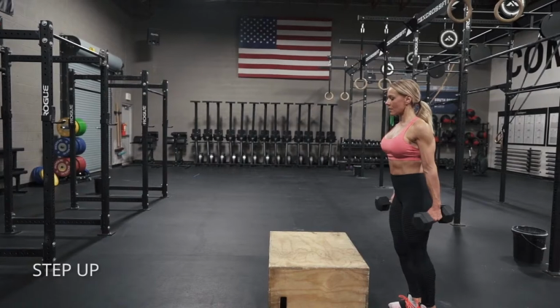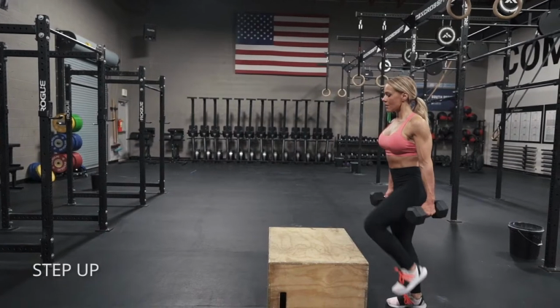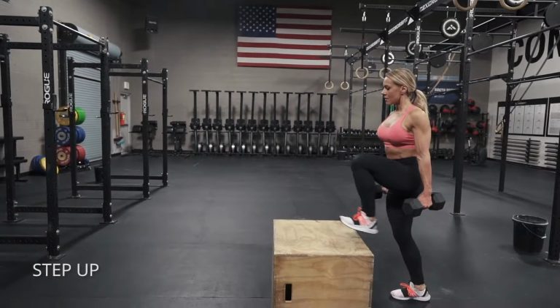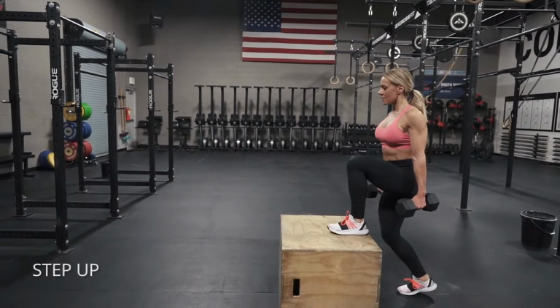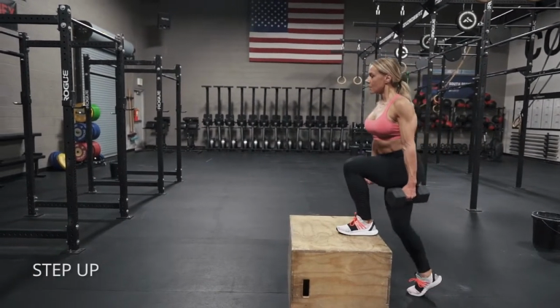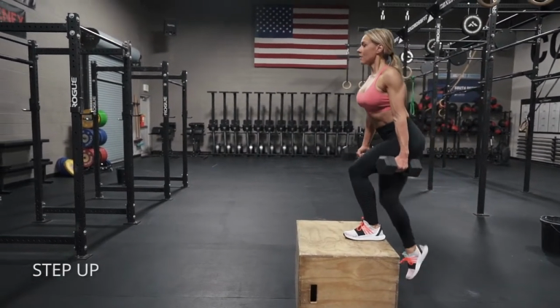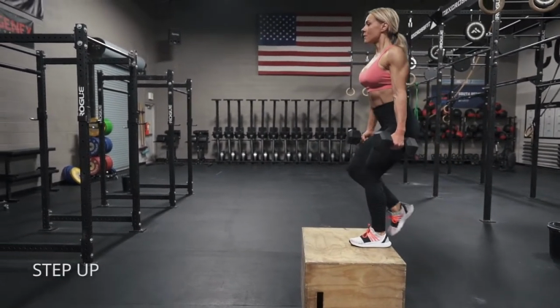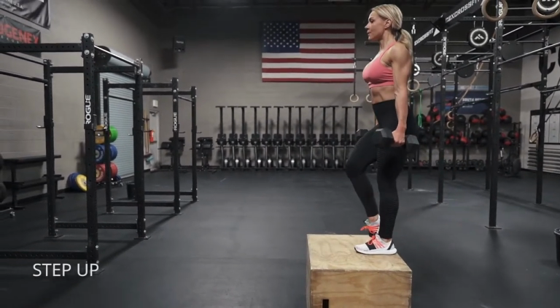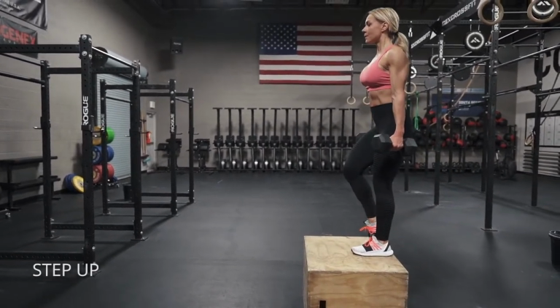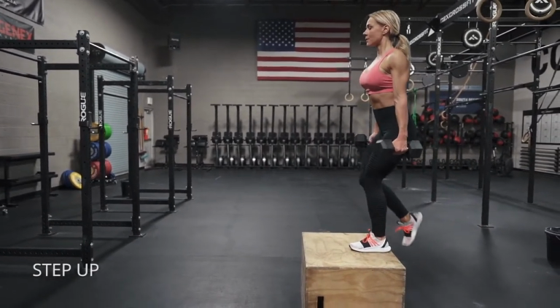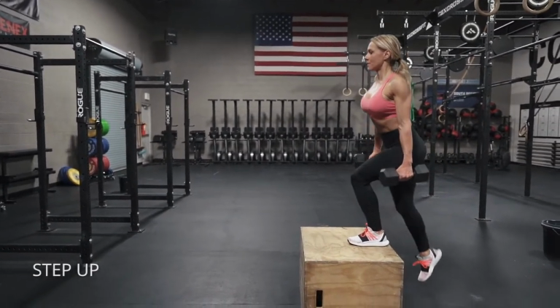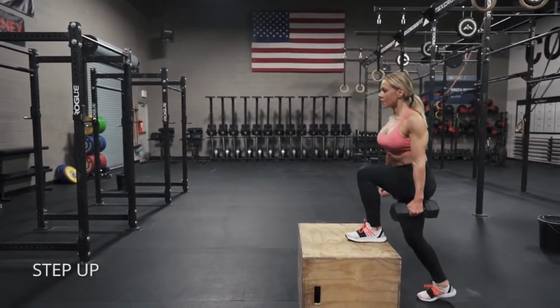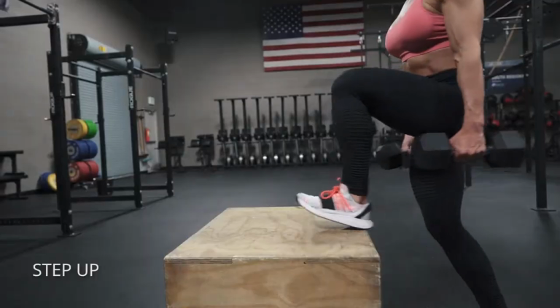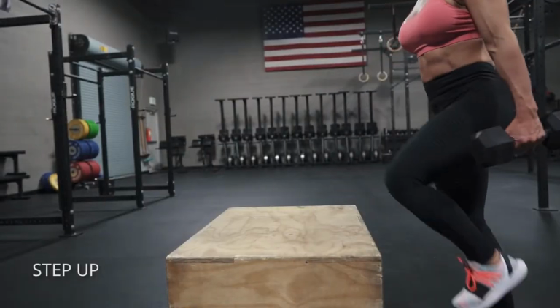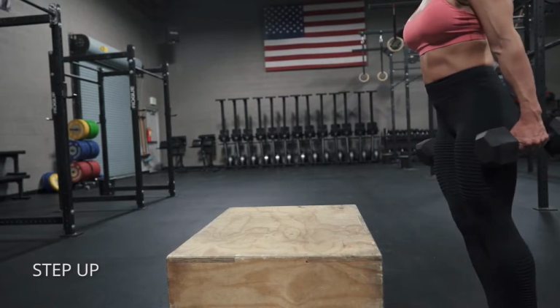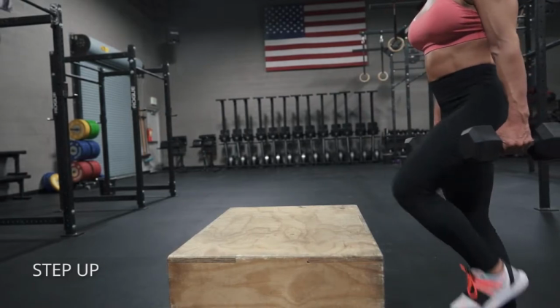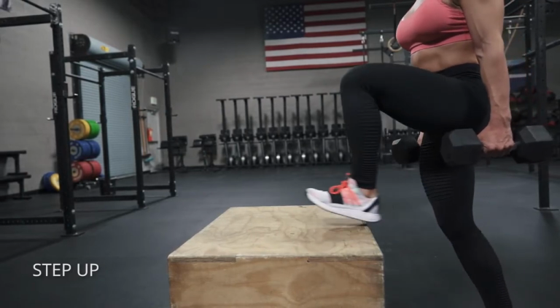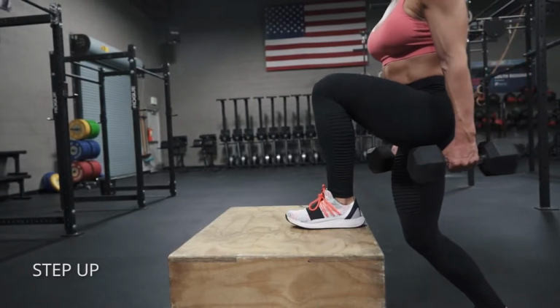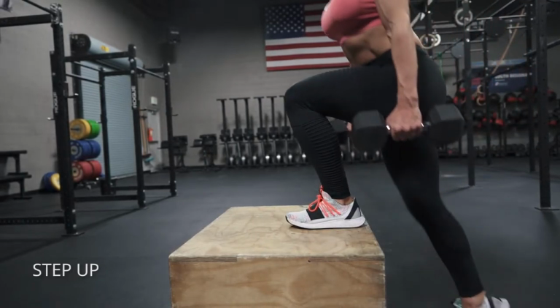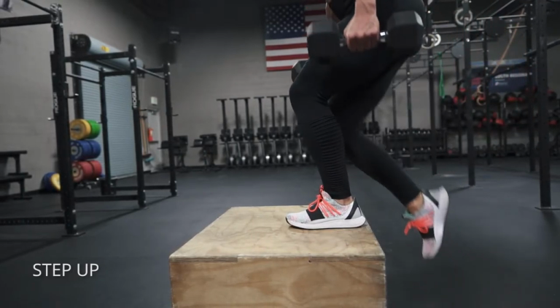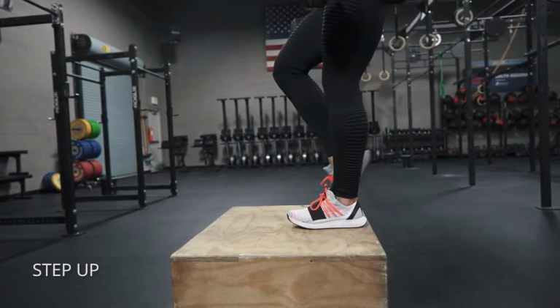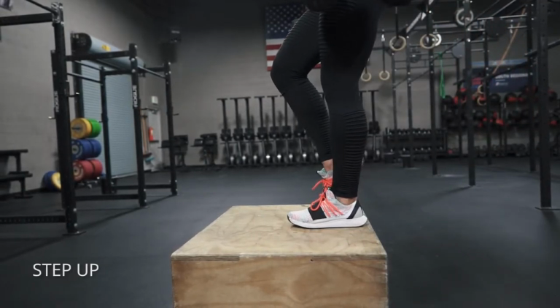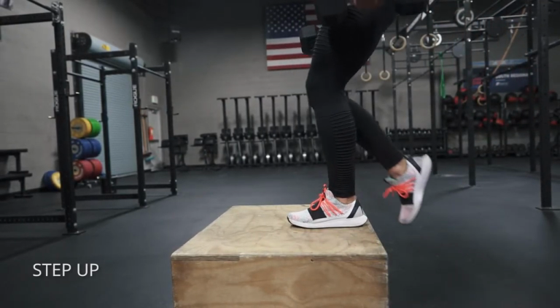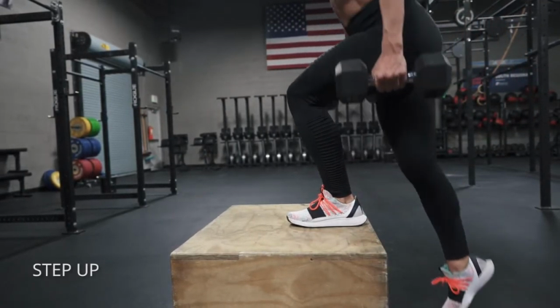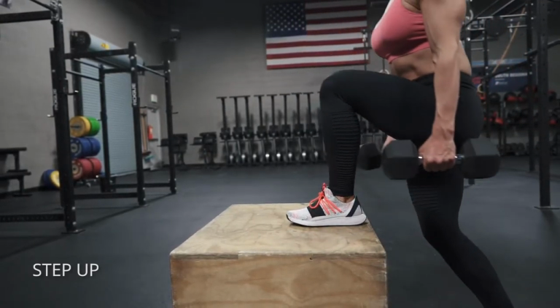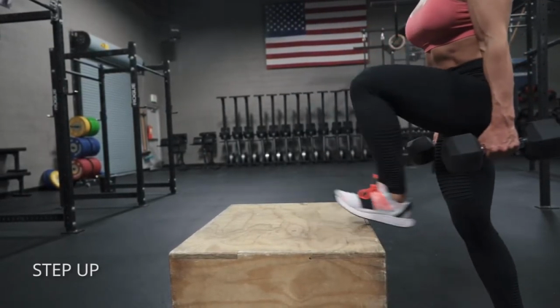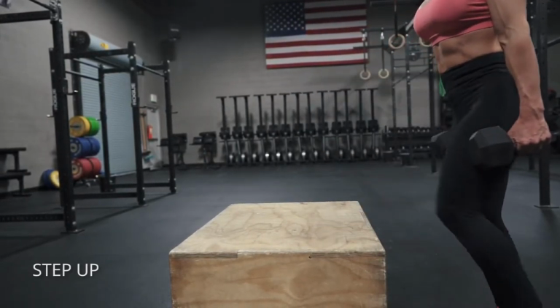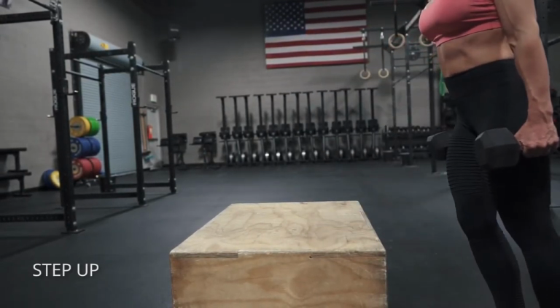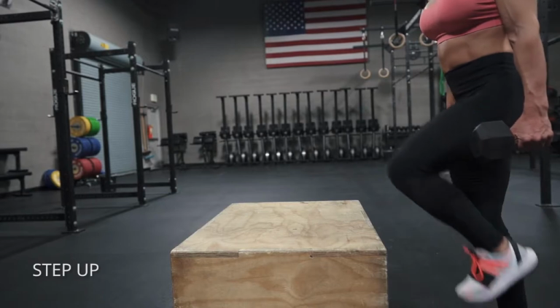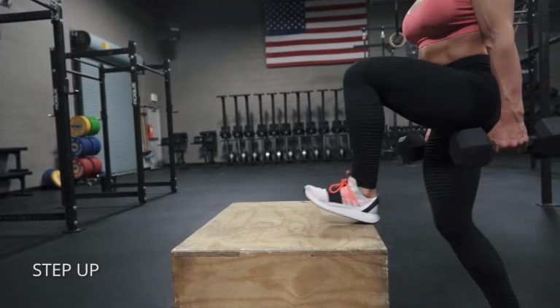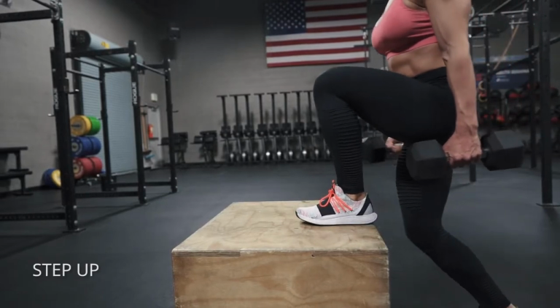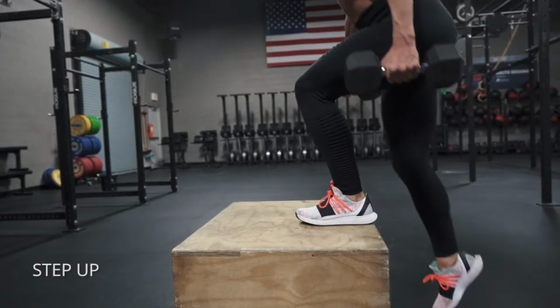Okay, step ups. The key here is to get your full foot up on that step — getting it all the way on there. Push through your heel and your entire foot, and repeat on the same leg before switching off to the other.